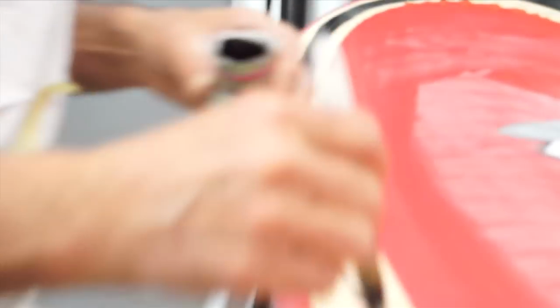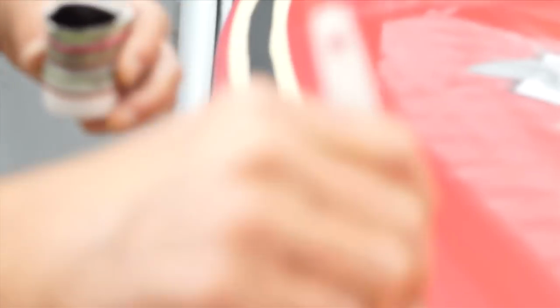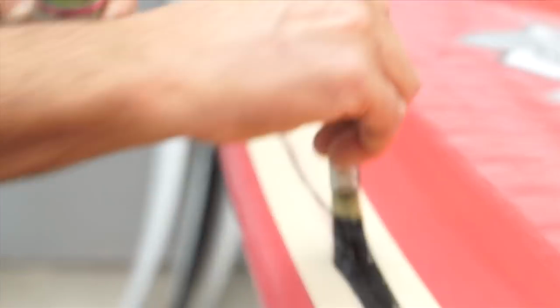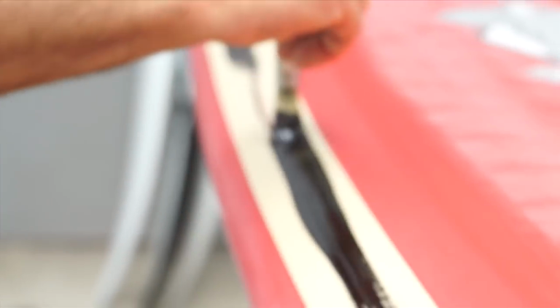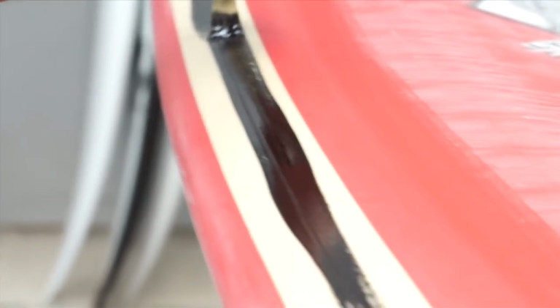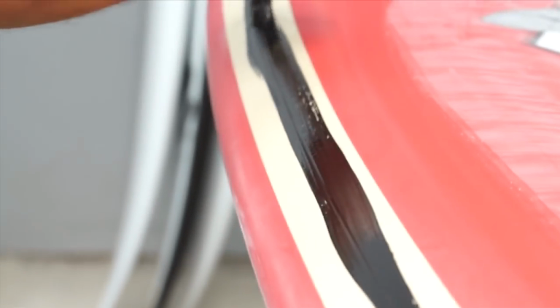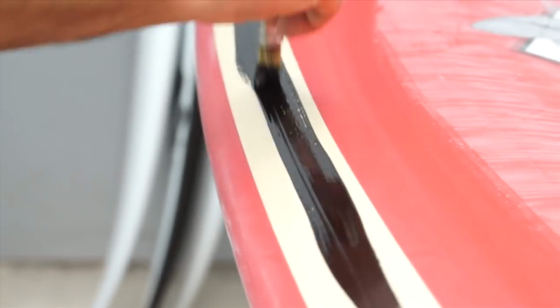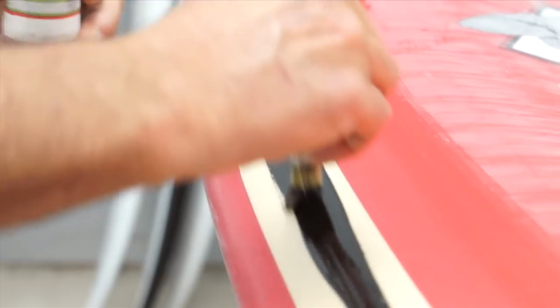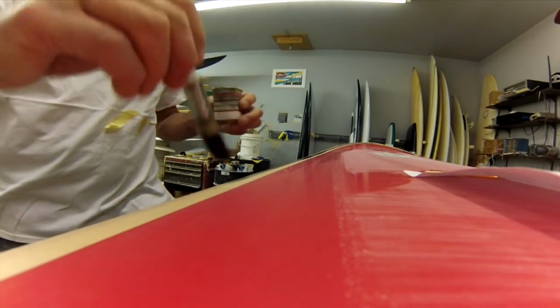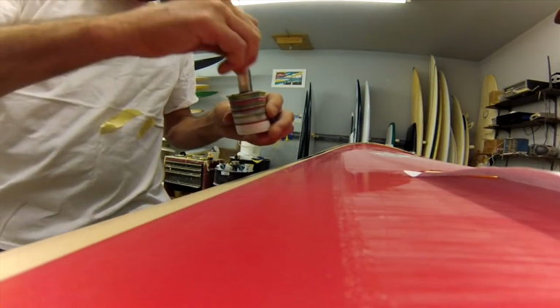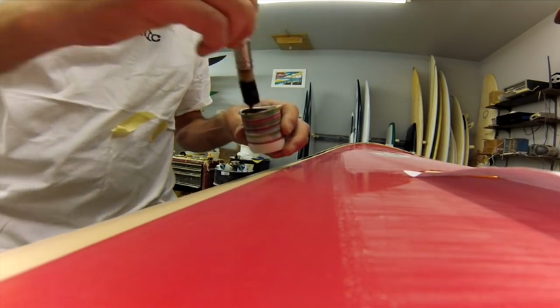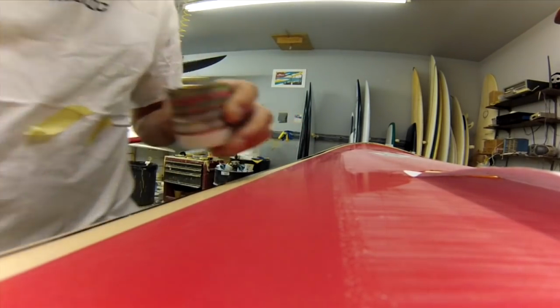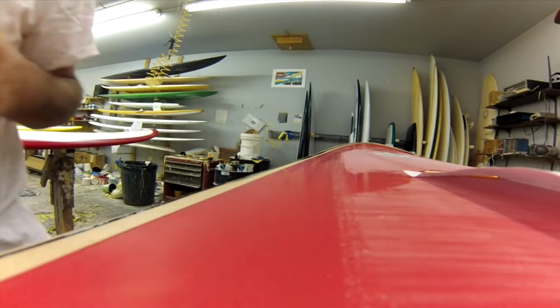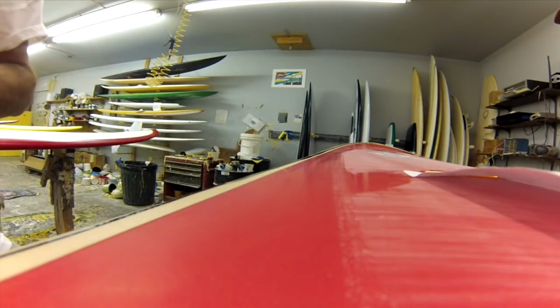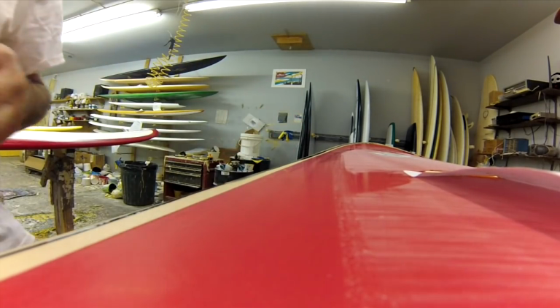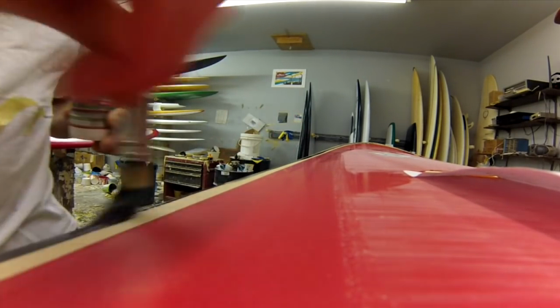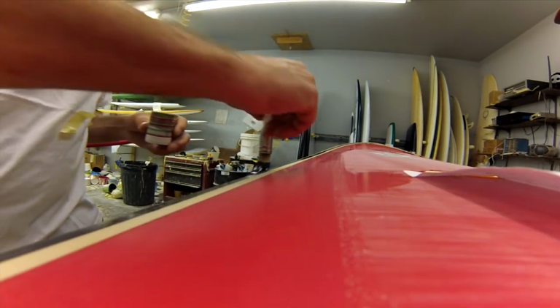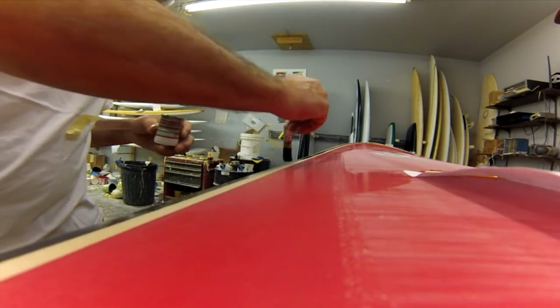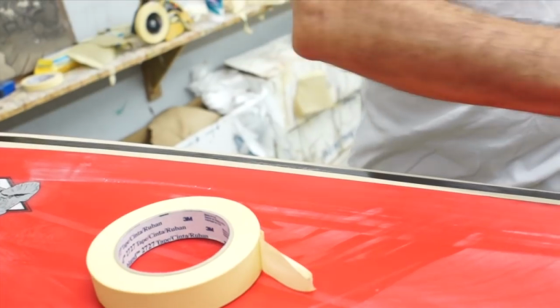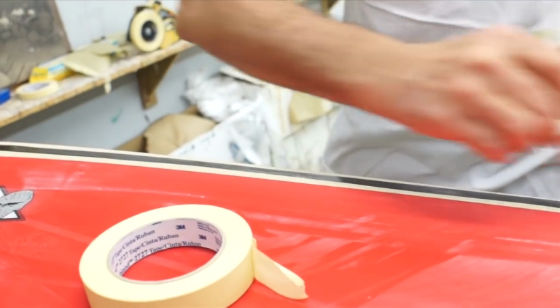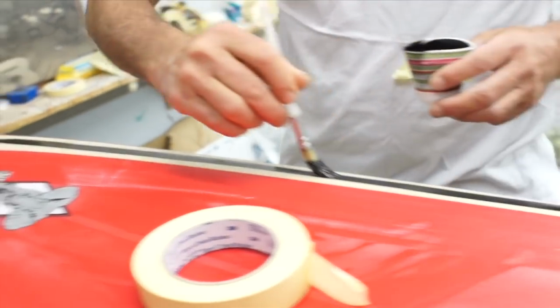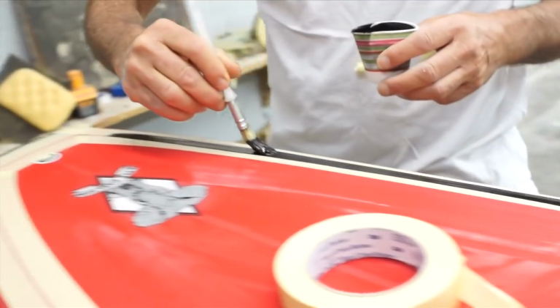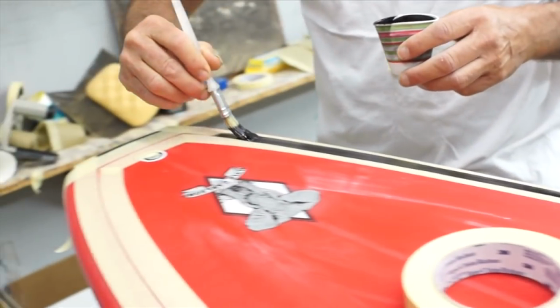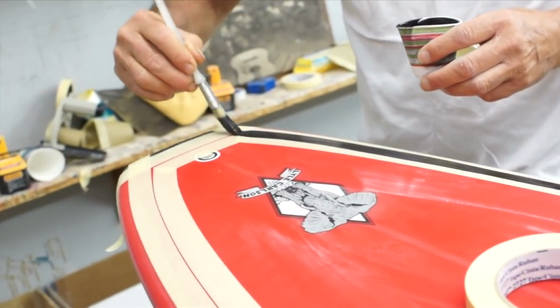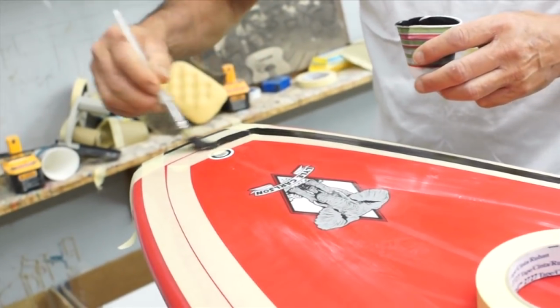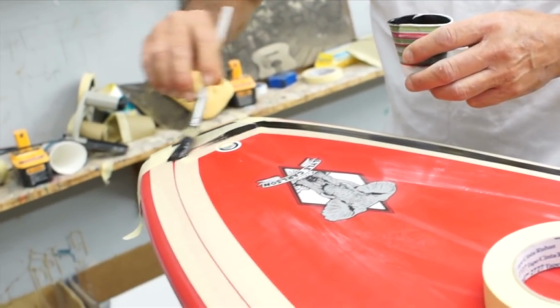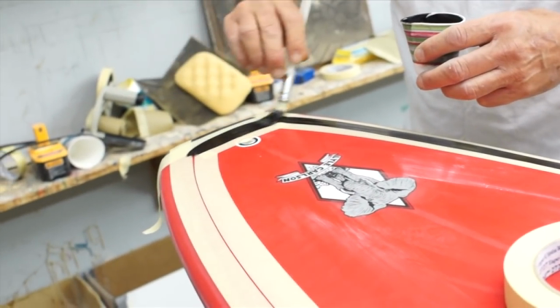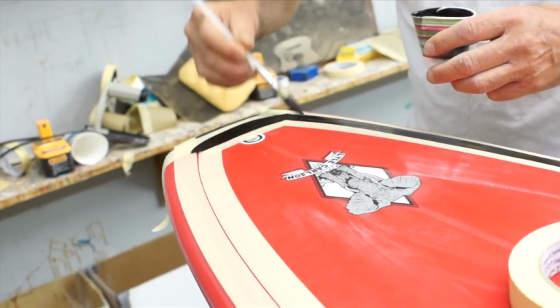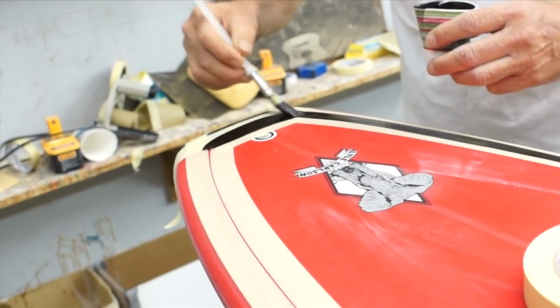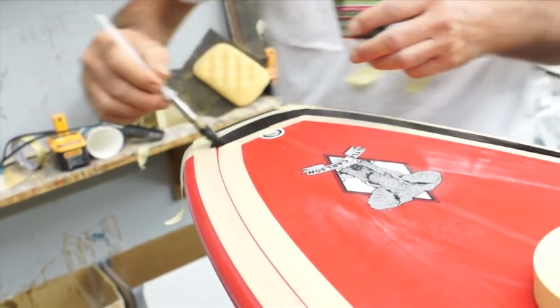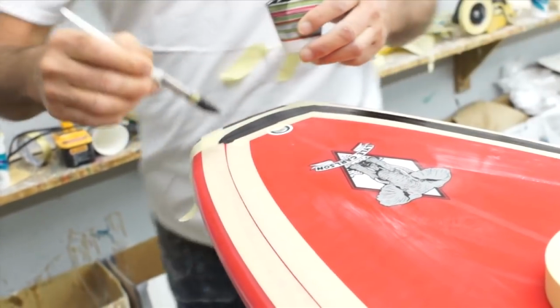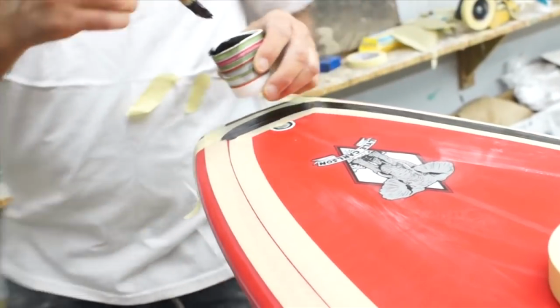We have a little half-inch solvent proof brush we're using here. Drizzle the resin on and then lightly paint it into that gap. You want to make sure you fill the gap completely — don't be too frugal here.